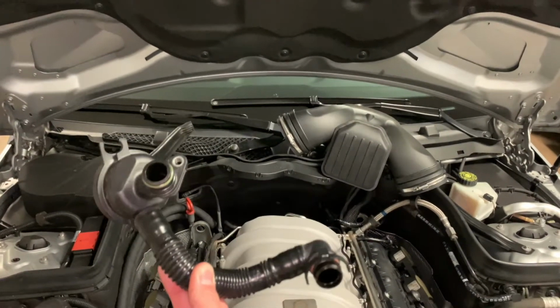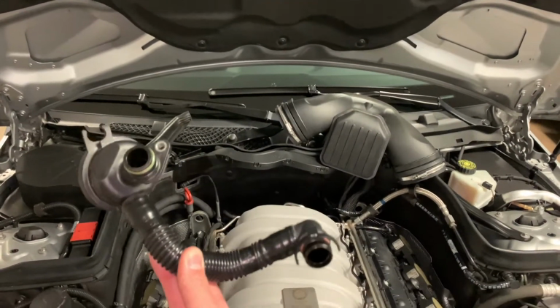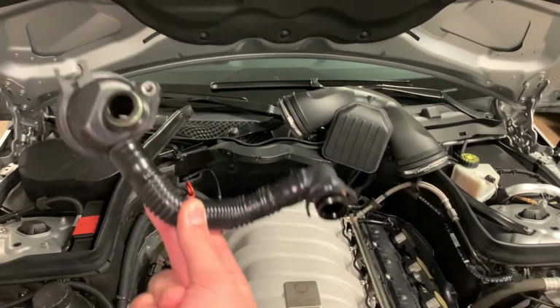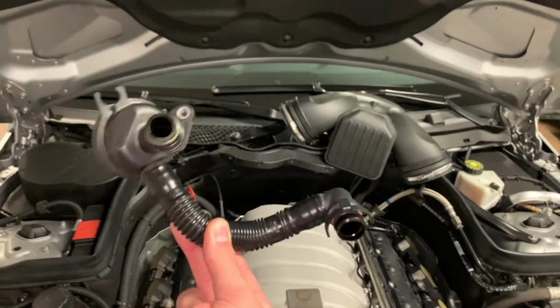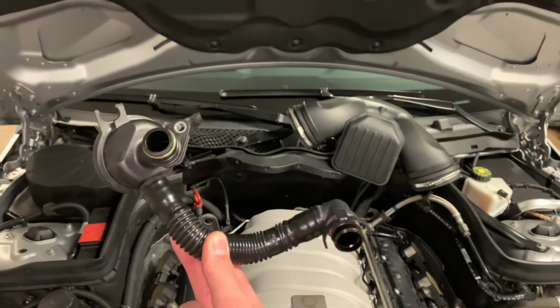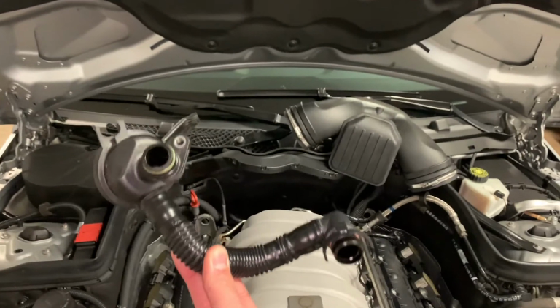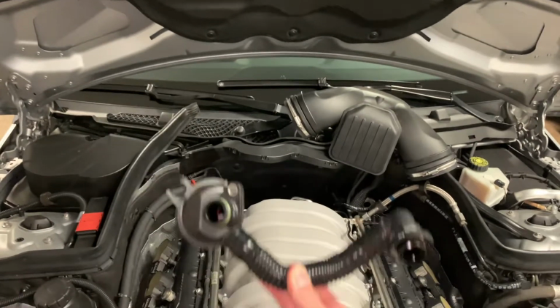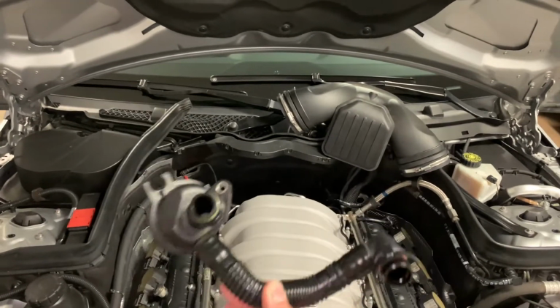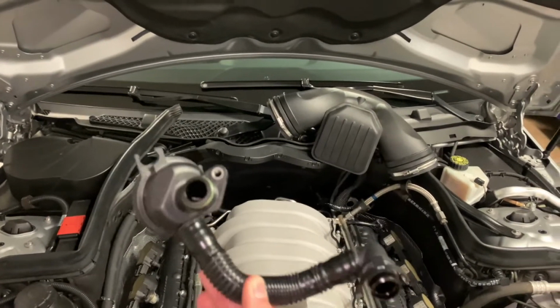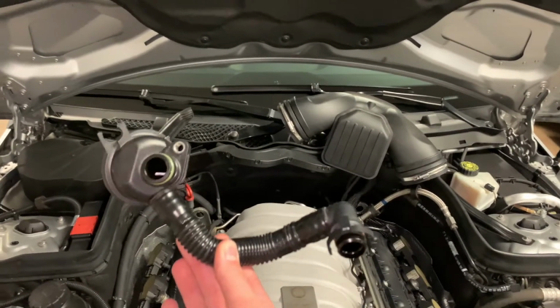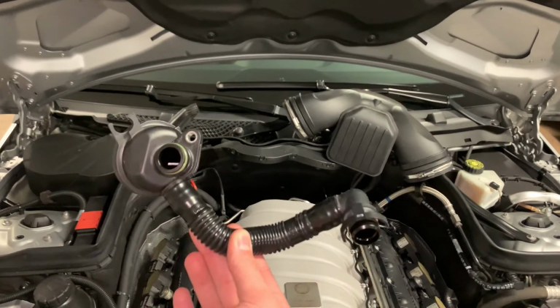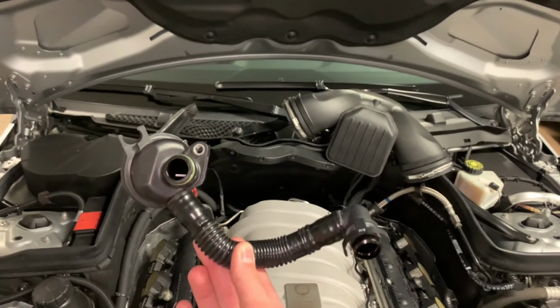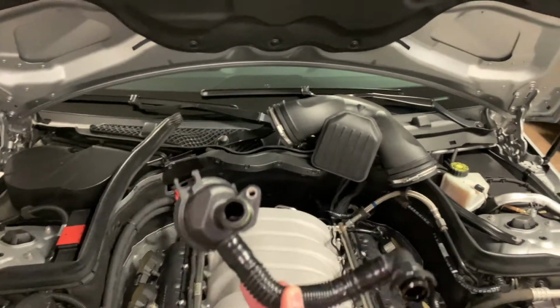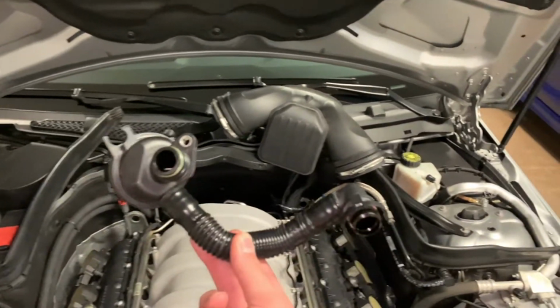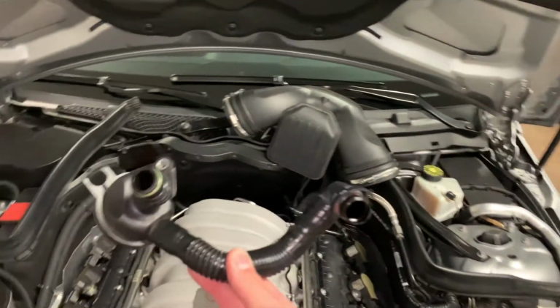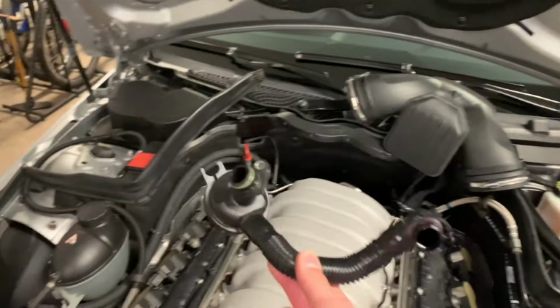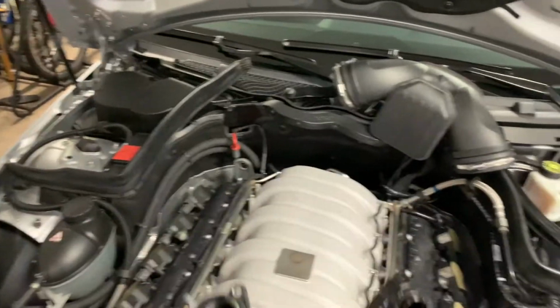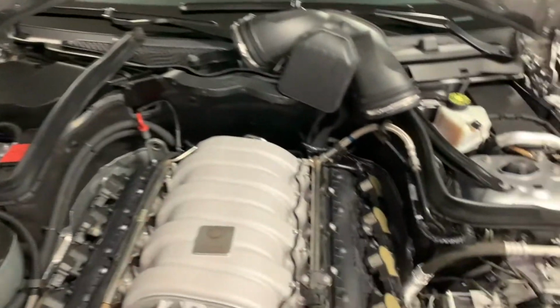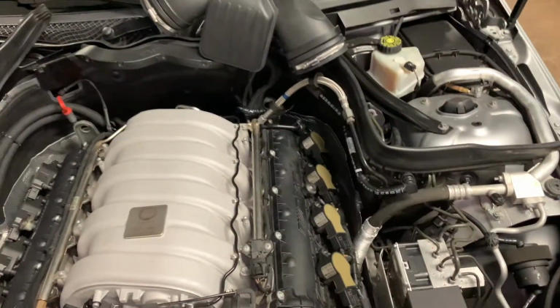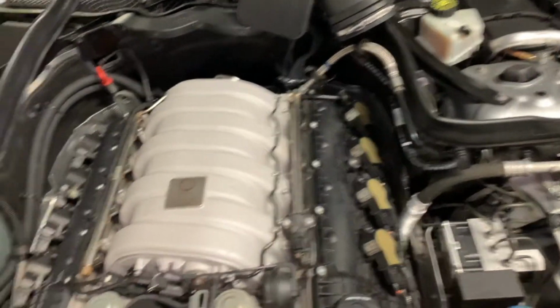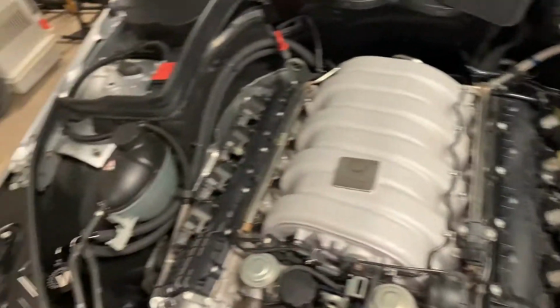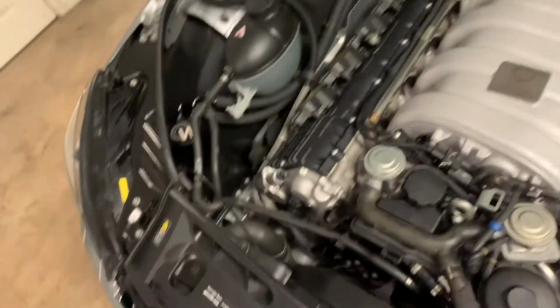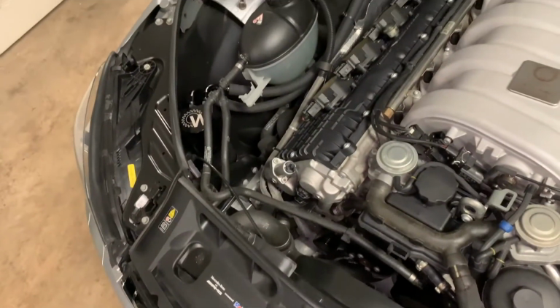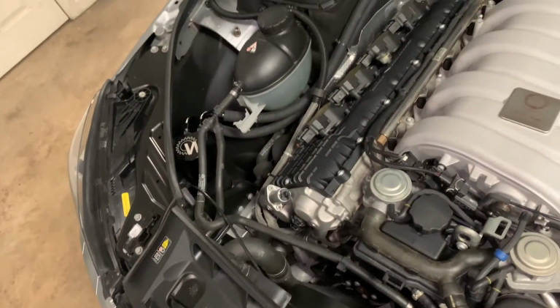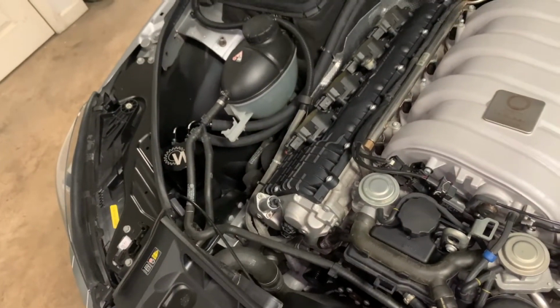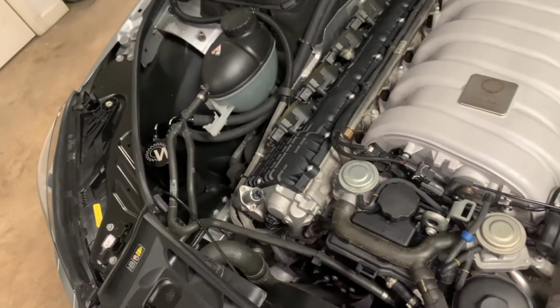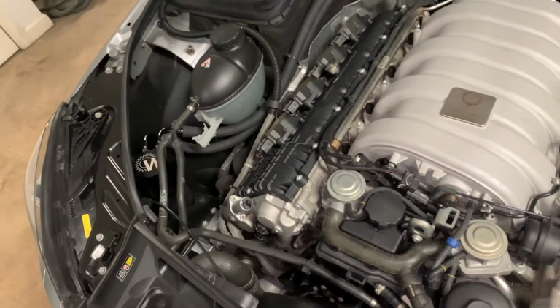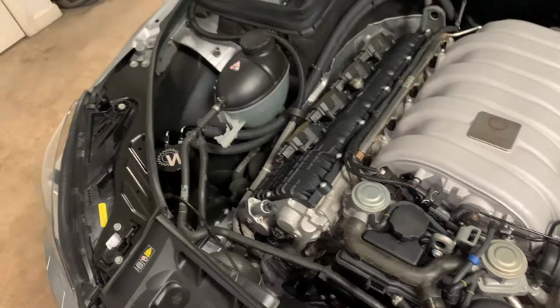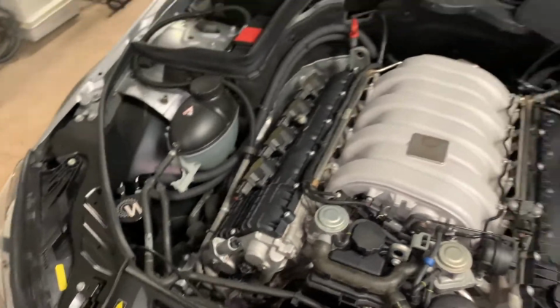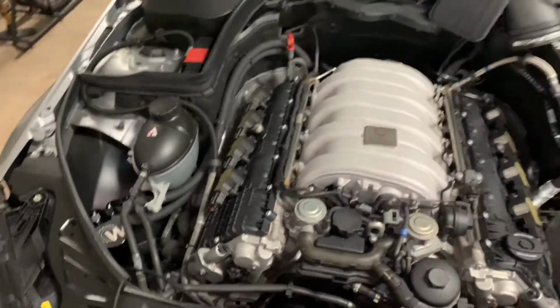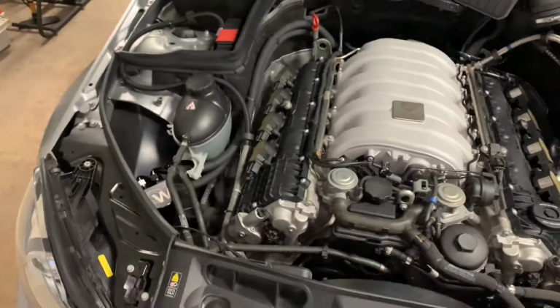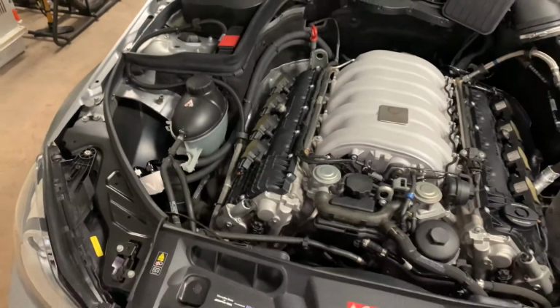This is what it looks like installed in a stock C63 — just imagine this position on the back of the intake manifold and crankcase. Now it's got hoses attached to it and it's running that blow-by through the oil air separator.